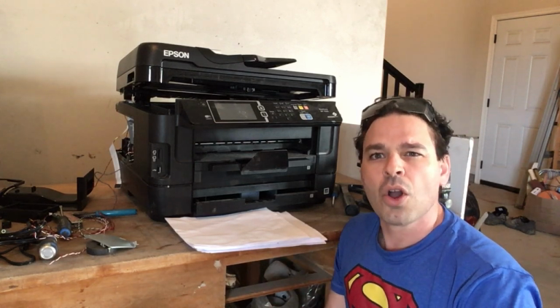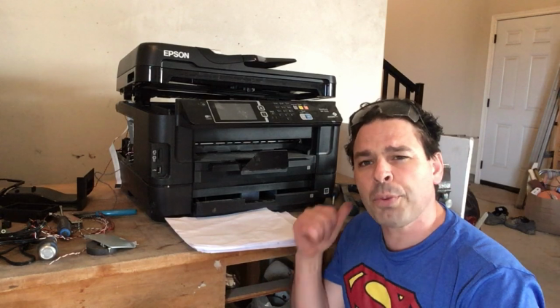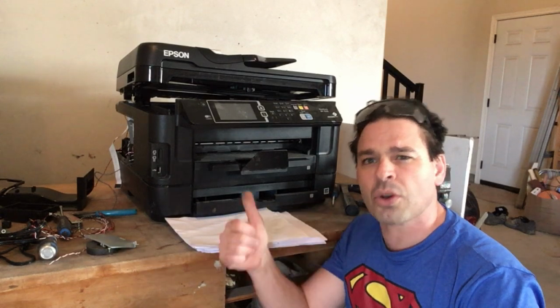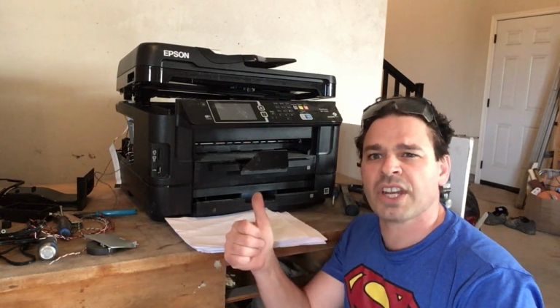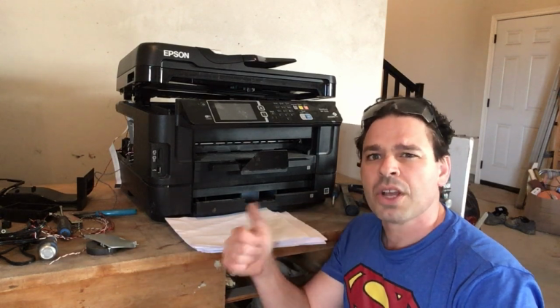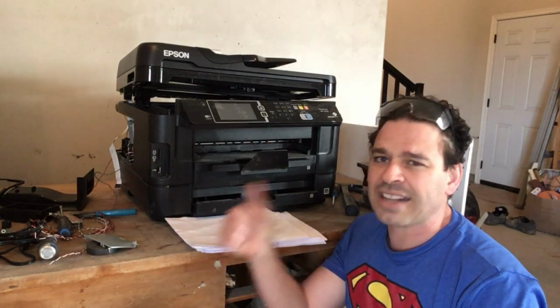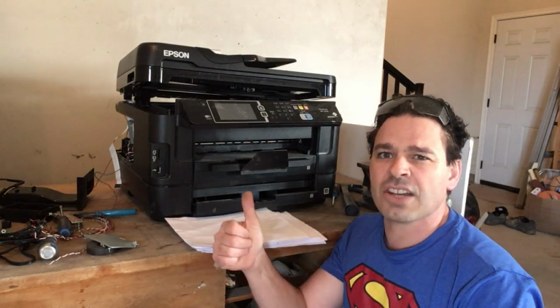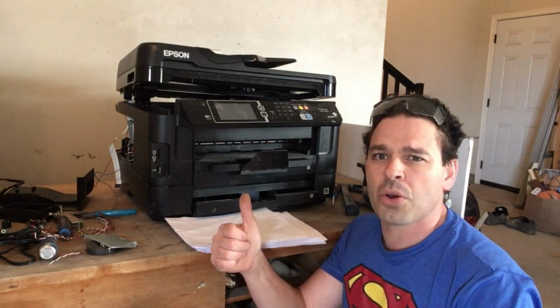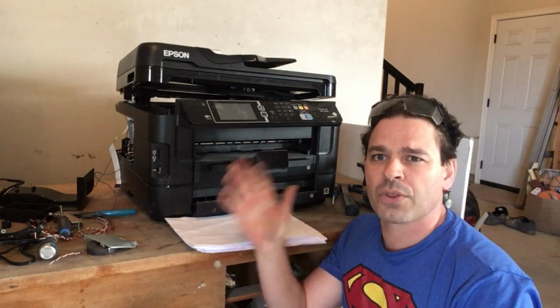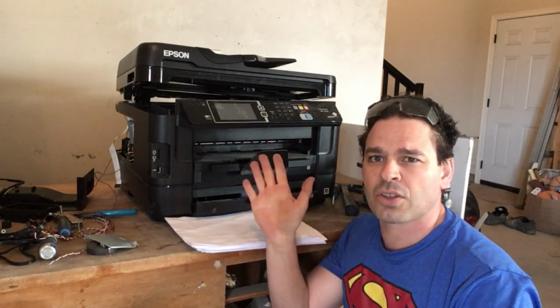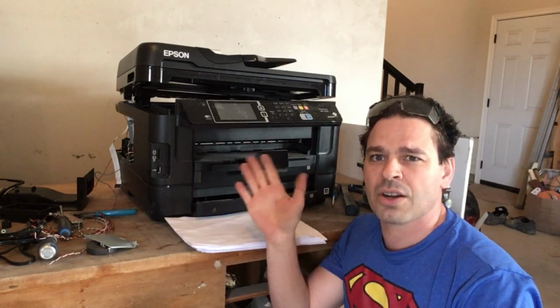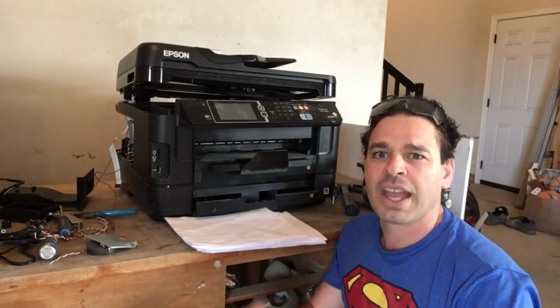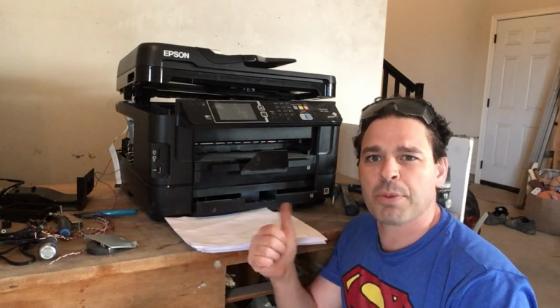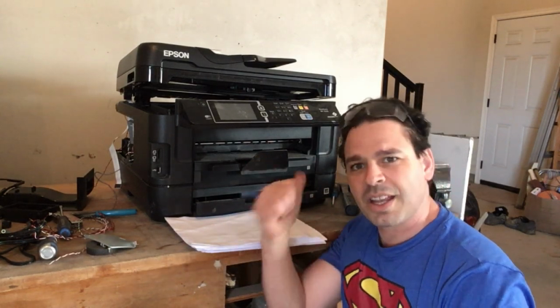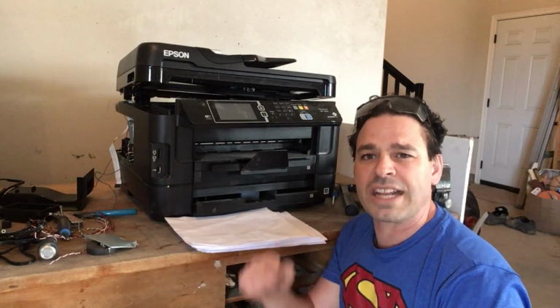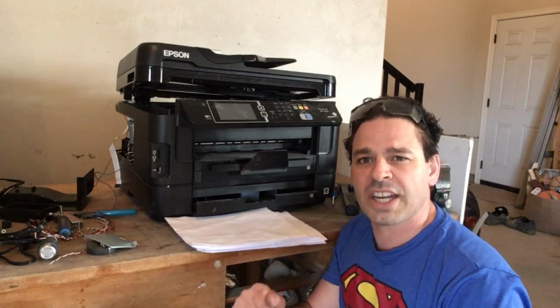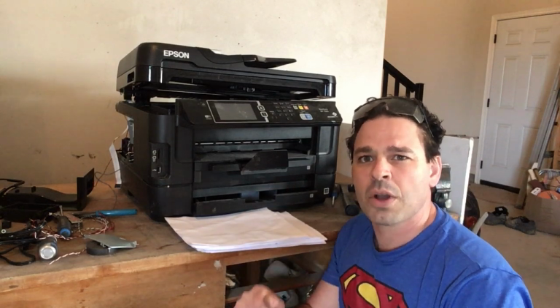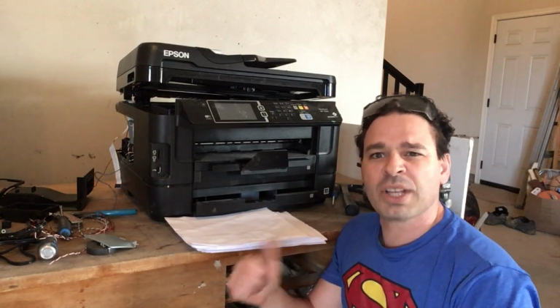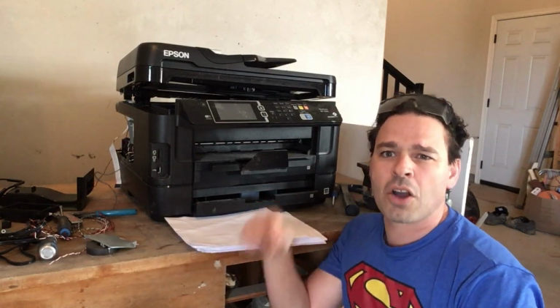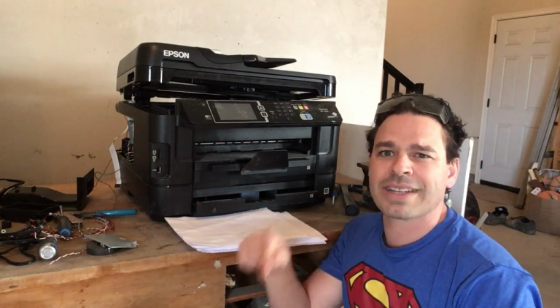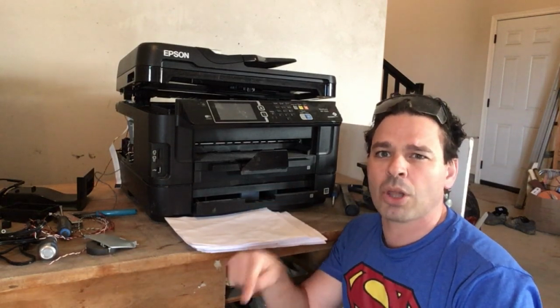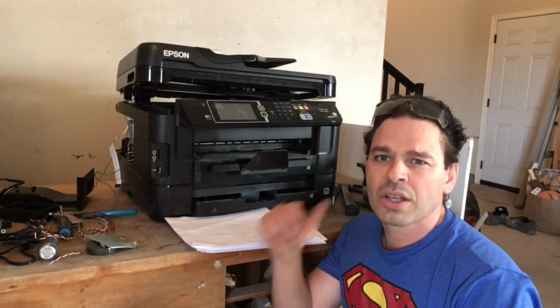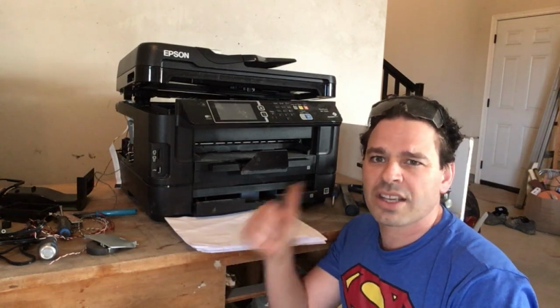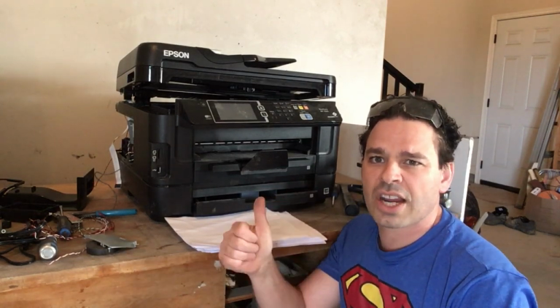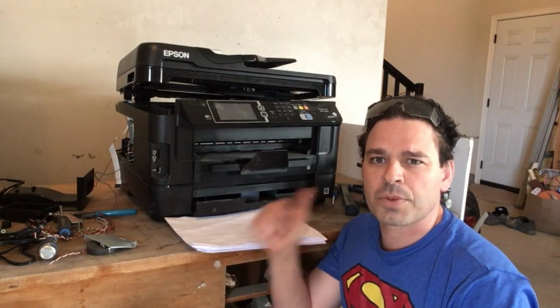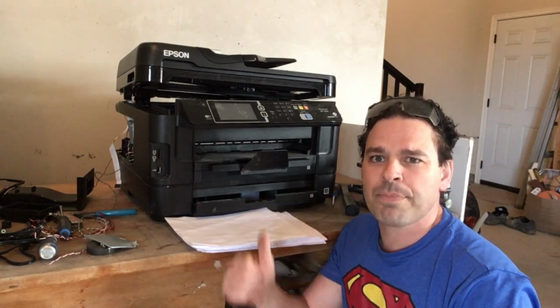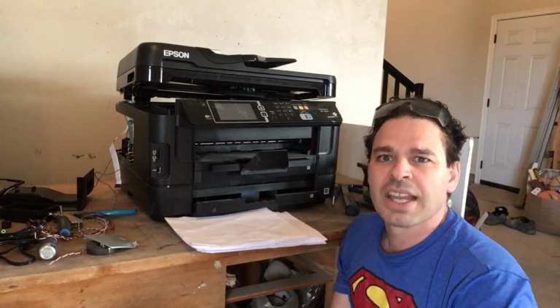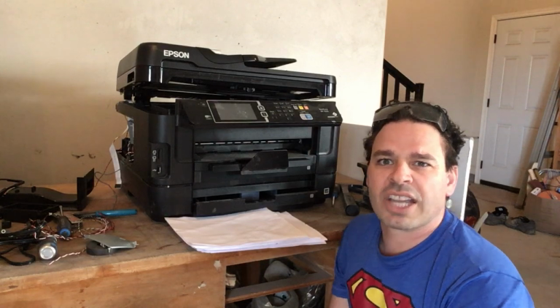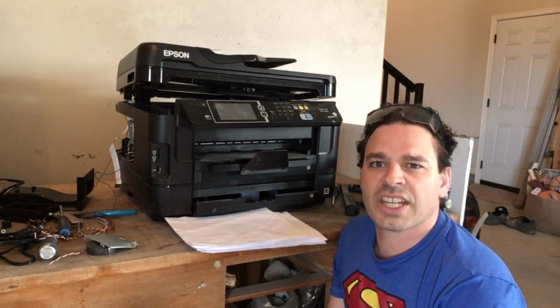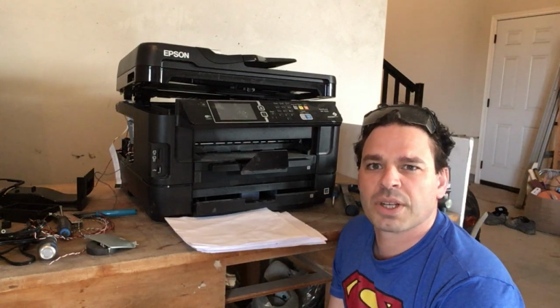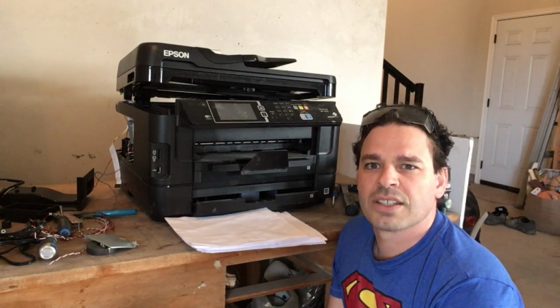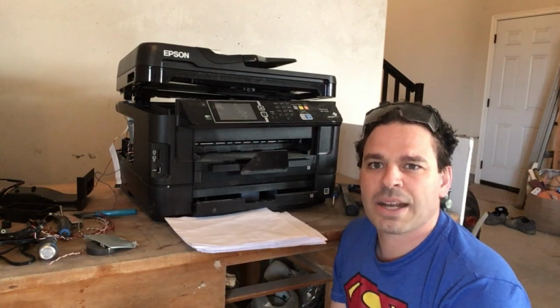Hope you enjoyed the video. Thanks again, Joan, for the printer and helping me create this video. Please comment down below, like, share, subscribe, and I'll catch you on the next one. Tin Man out.